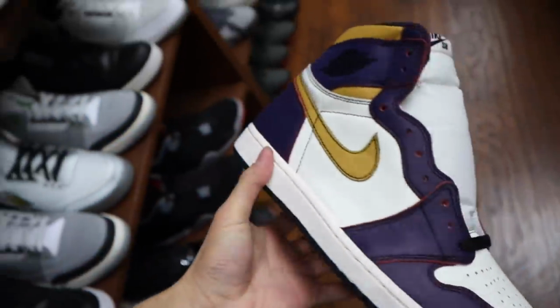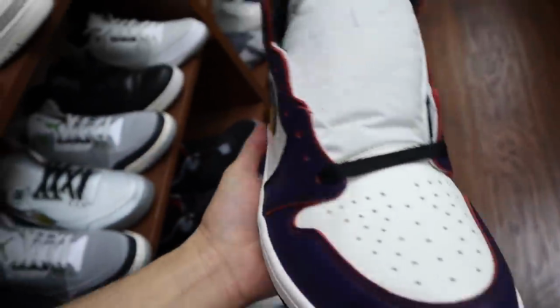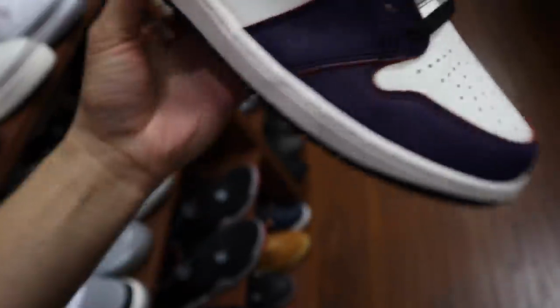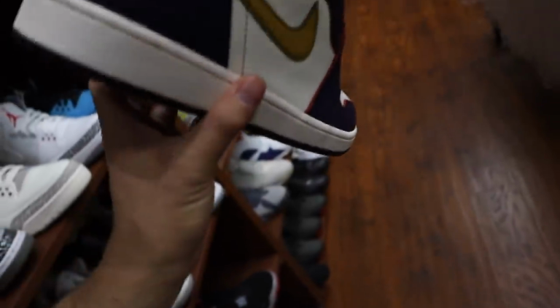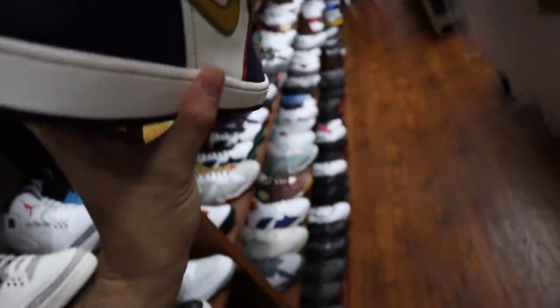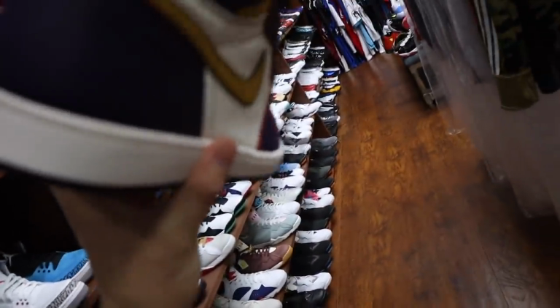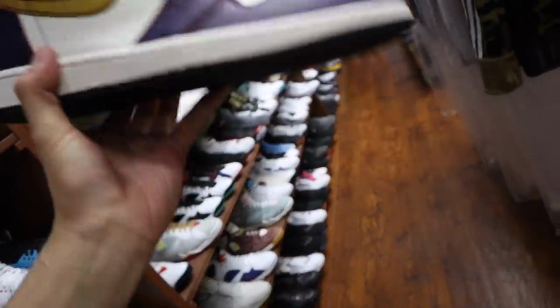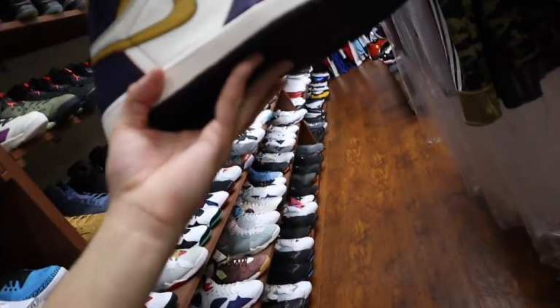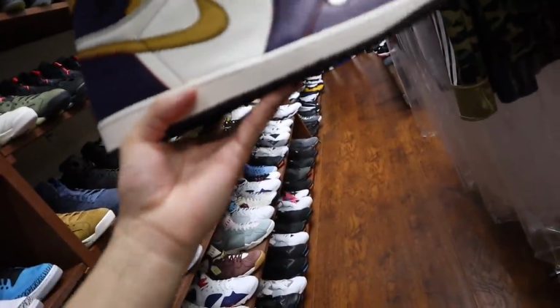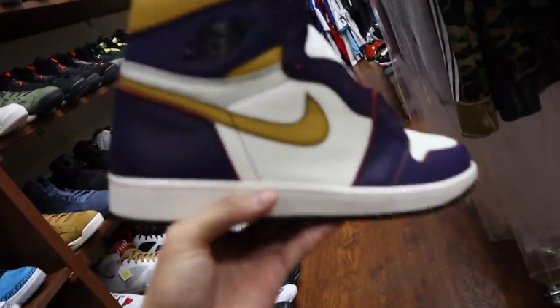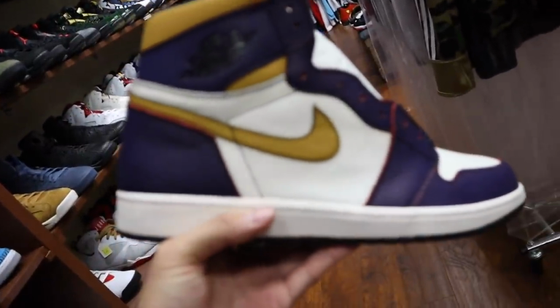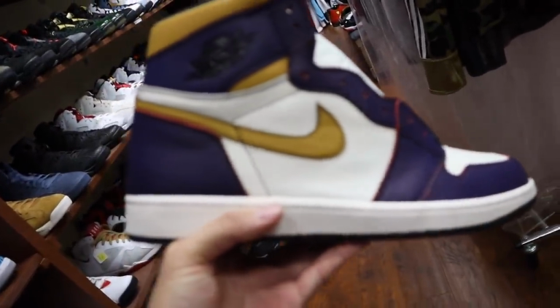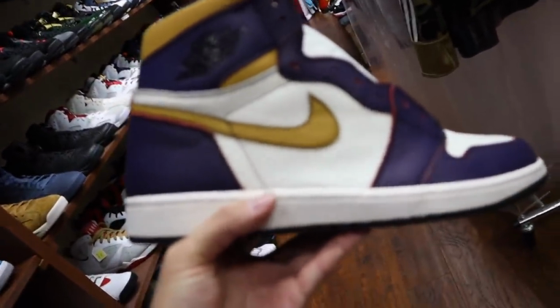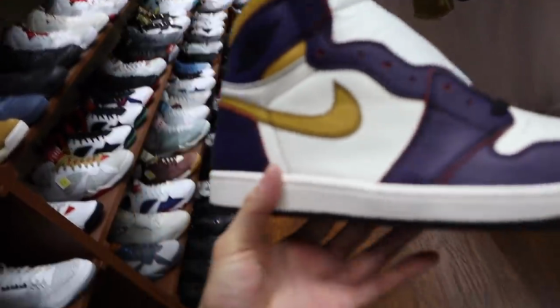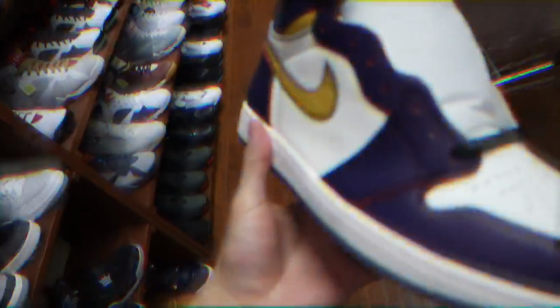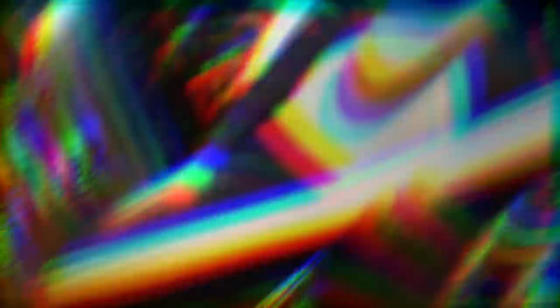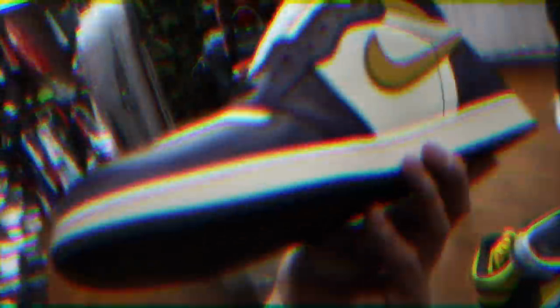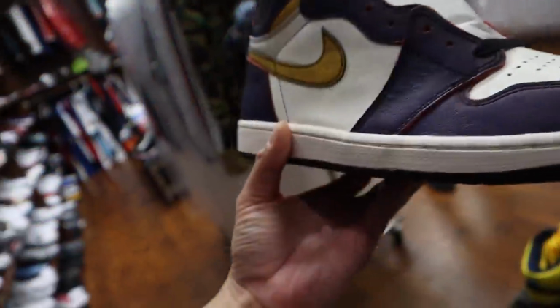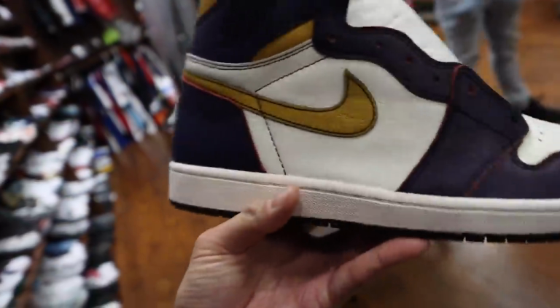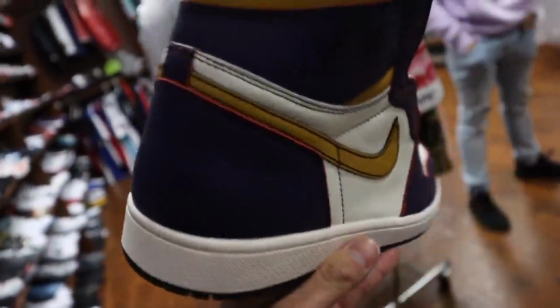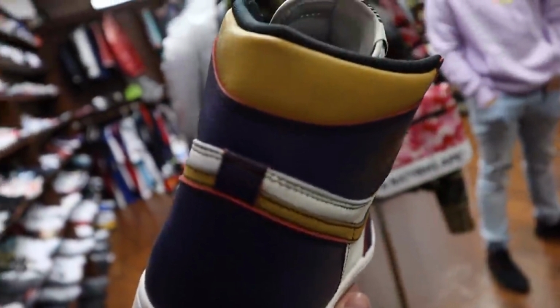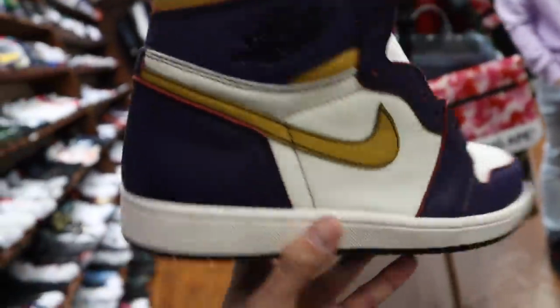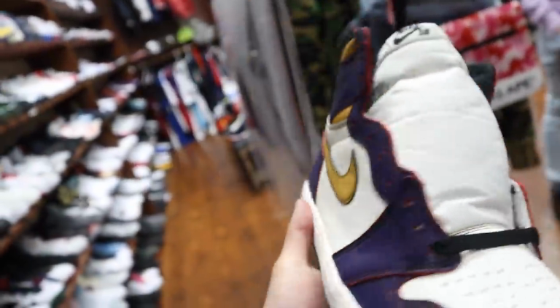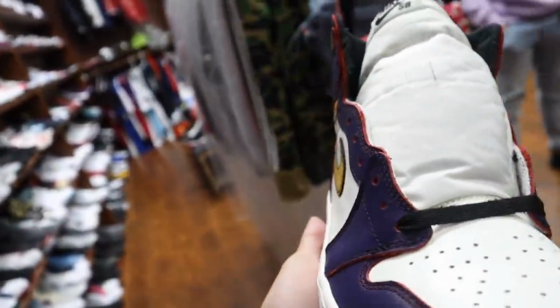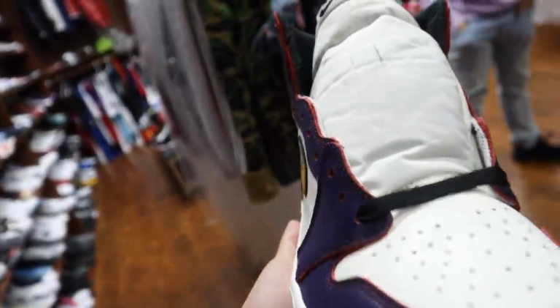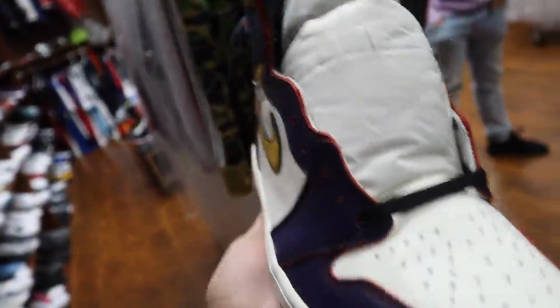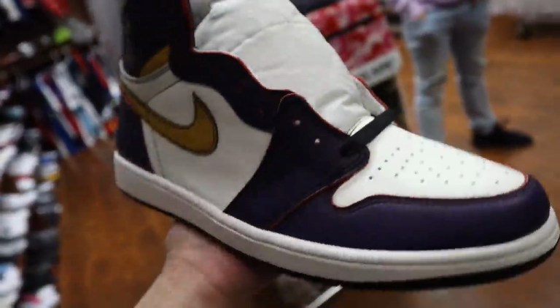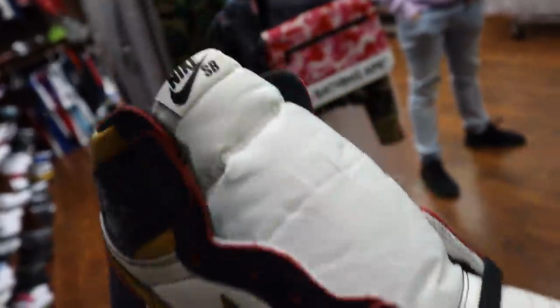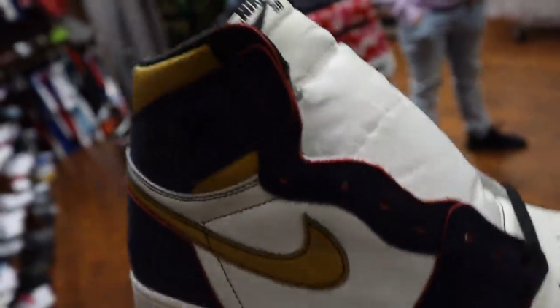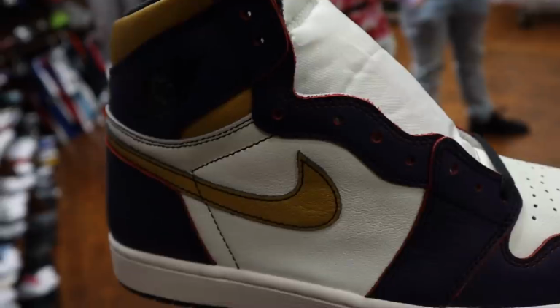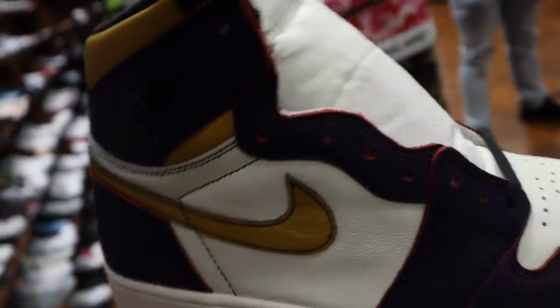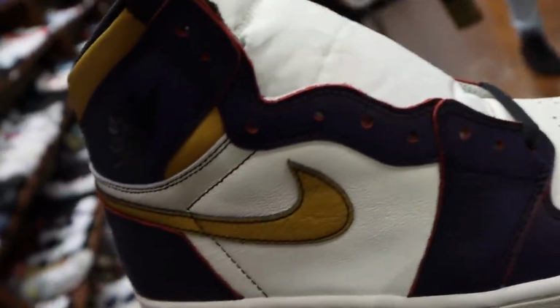How much for the LA to Chicagos? I'll tell you right now — I think these were one of the best ones that came out last year, man. One of them. I didn't say the best, one of the best.